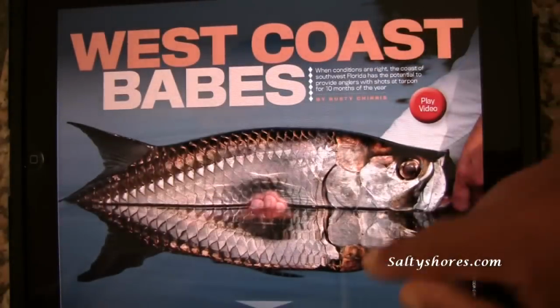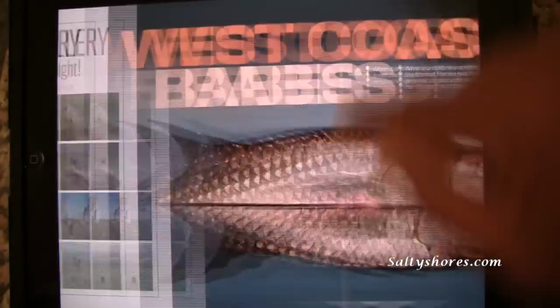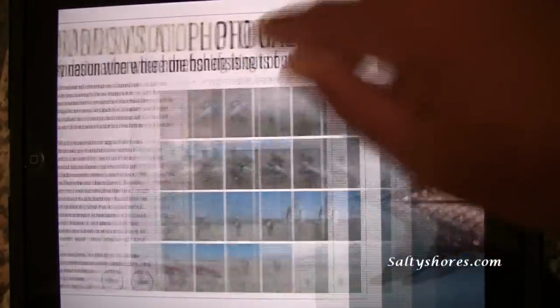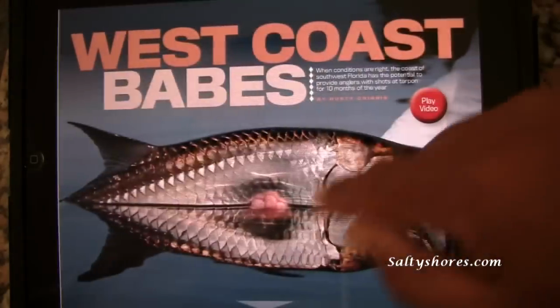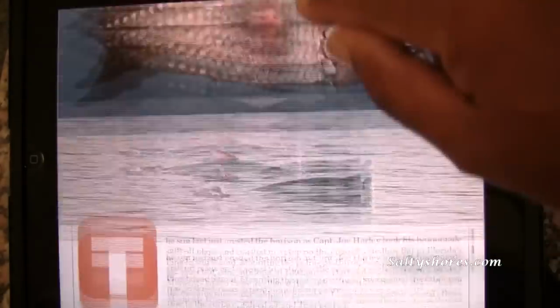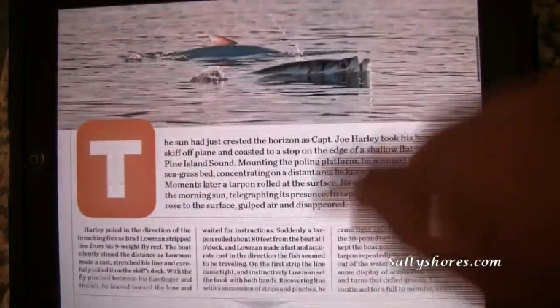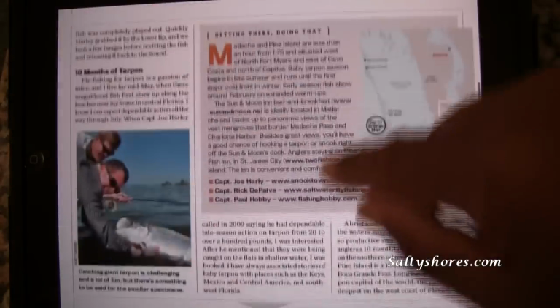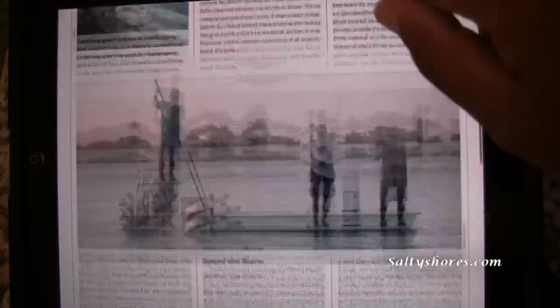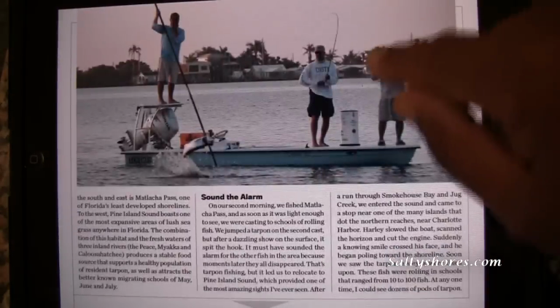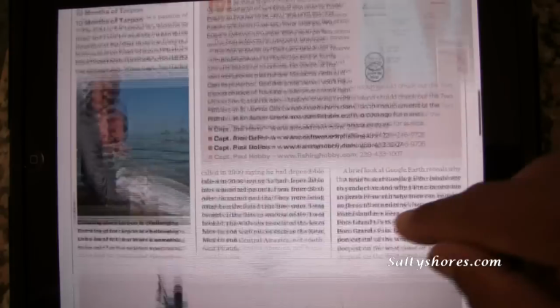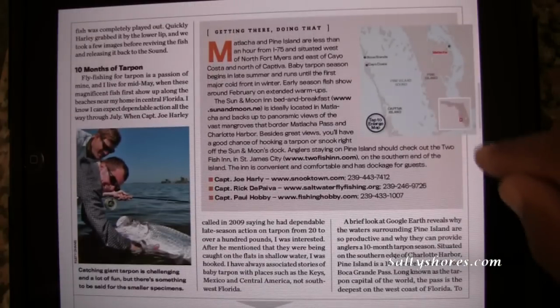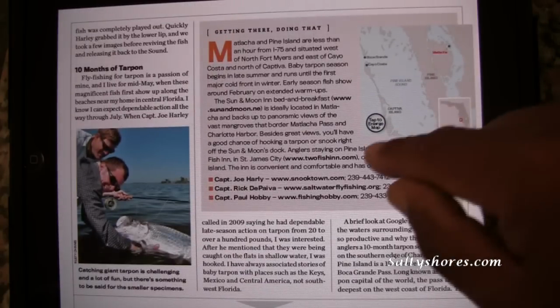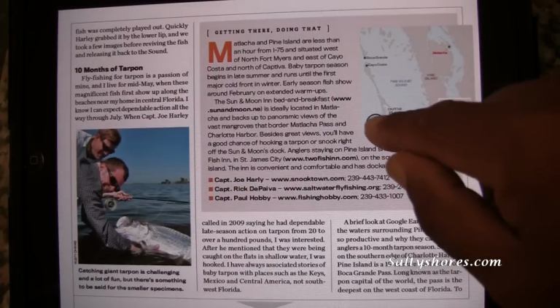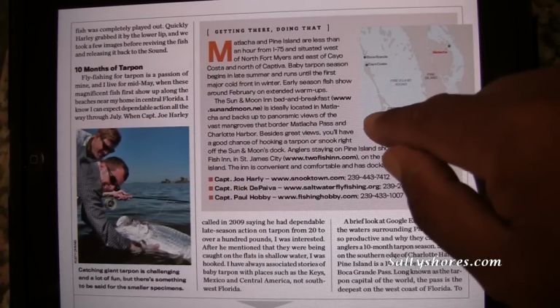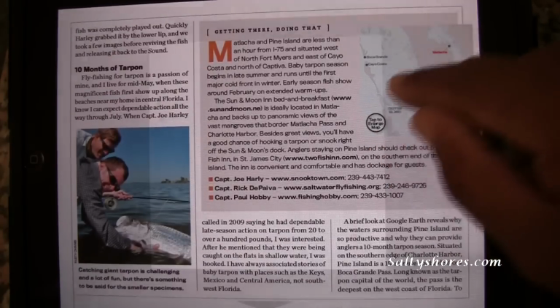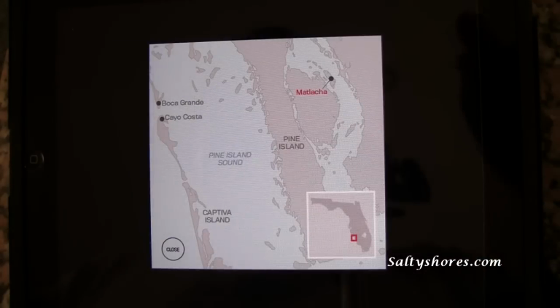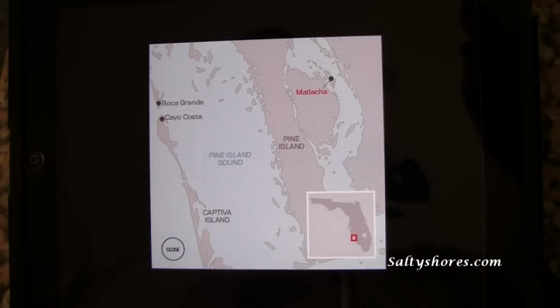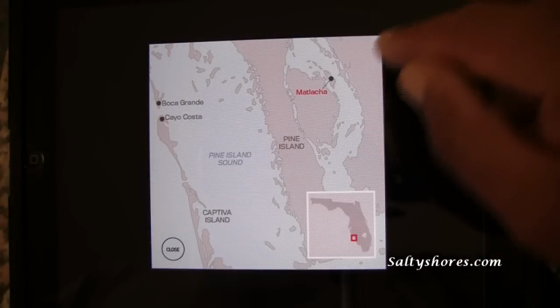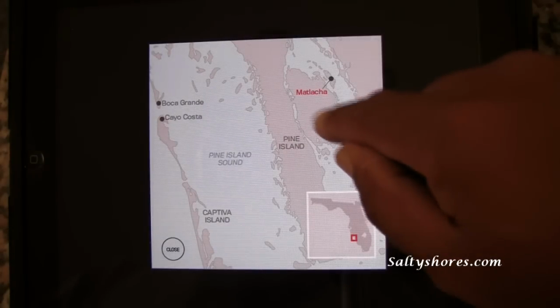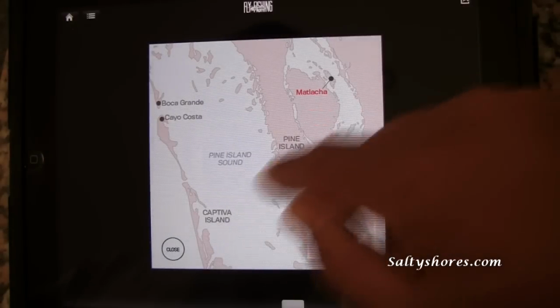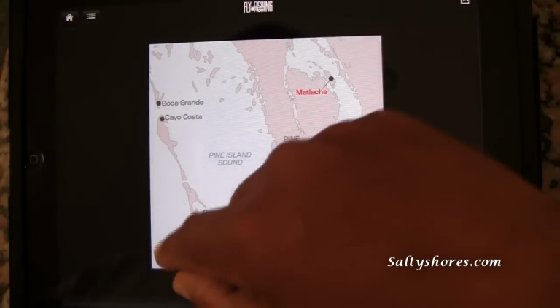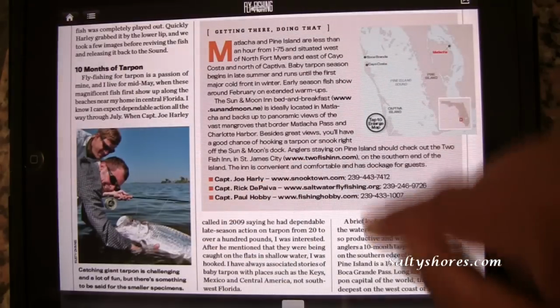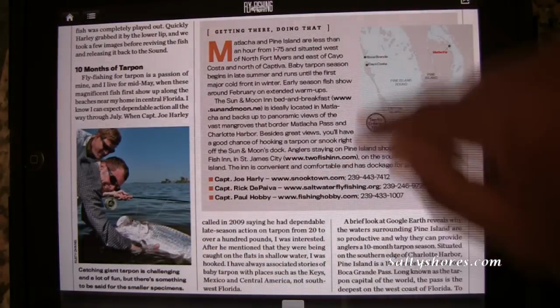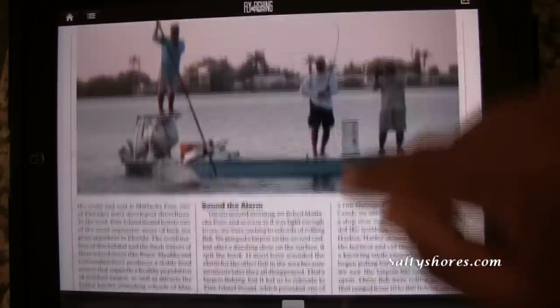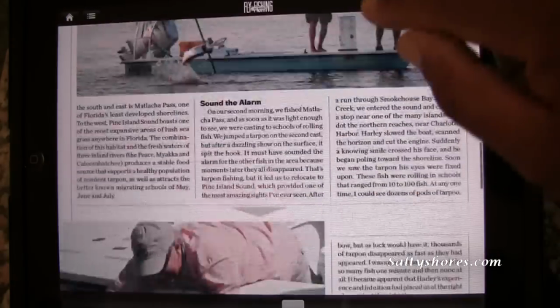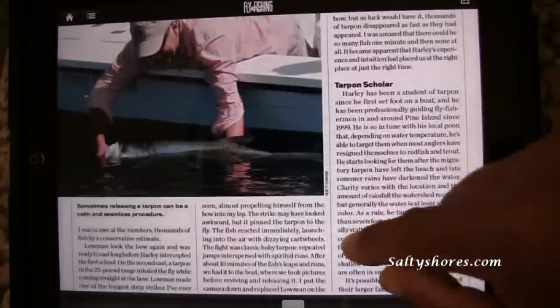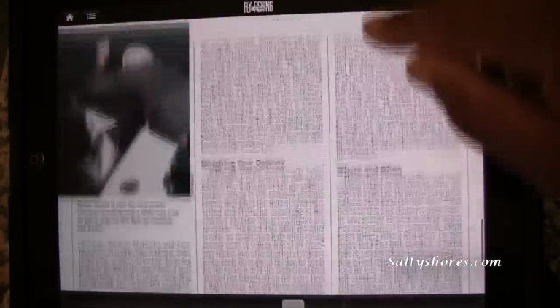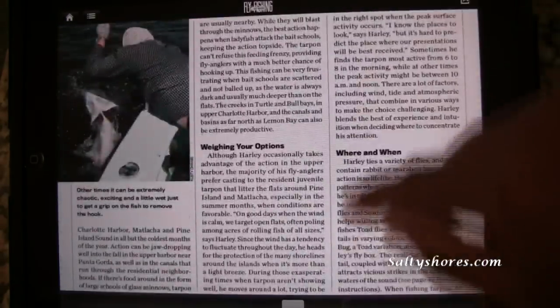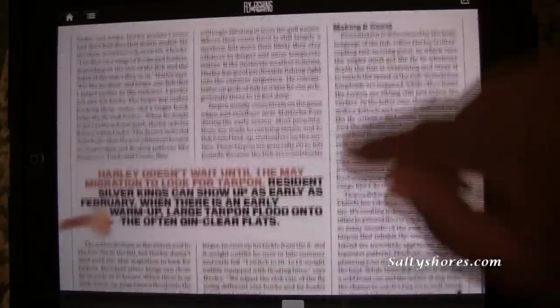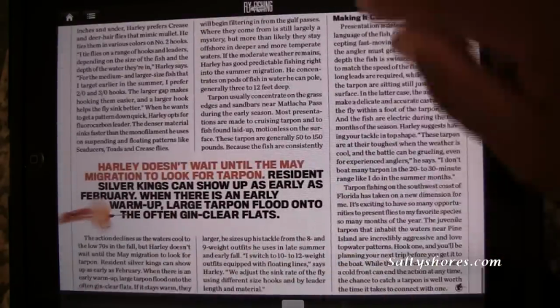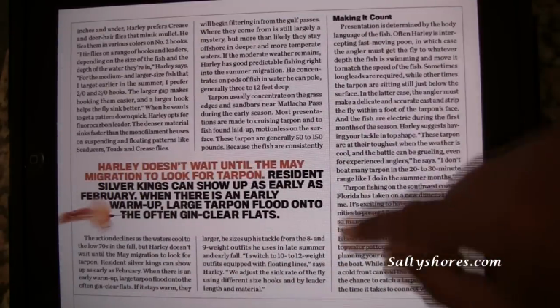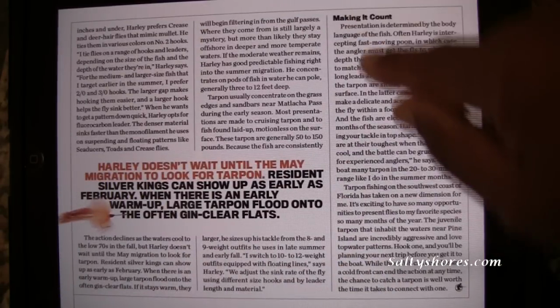It's a regular article format, and you can actually enlarge the map — that's cool. Then just close it. There are a bunch of little features like that inside this application.